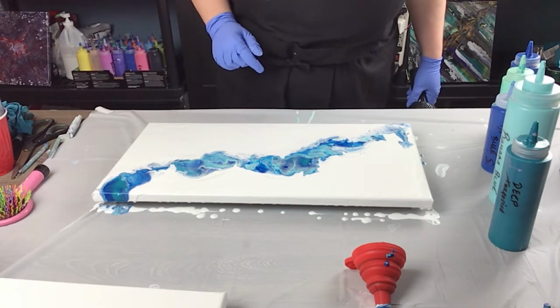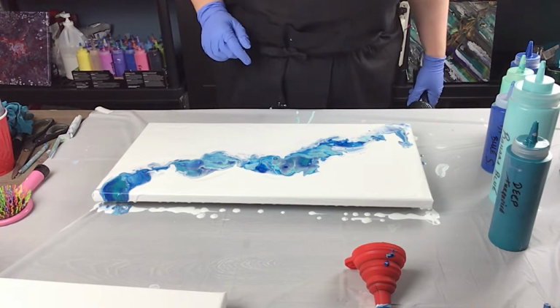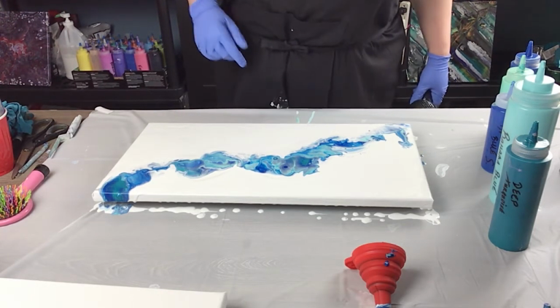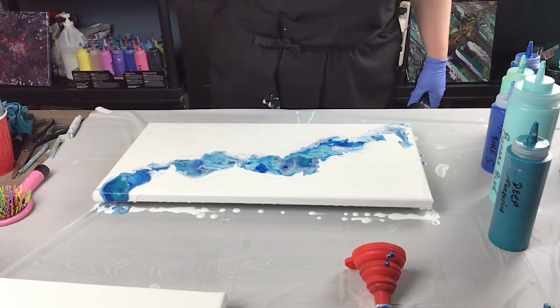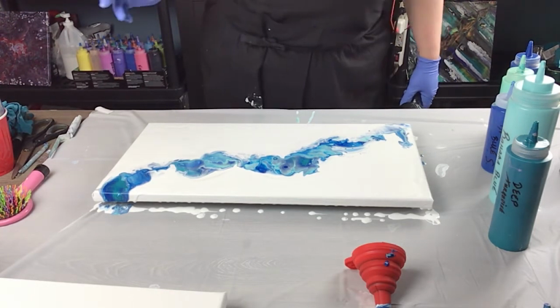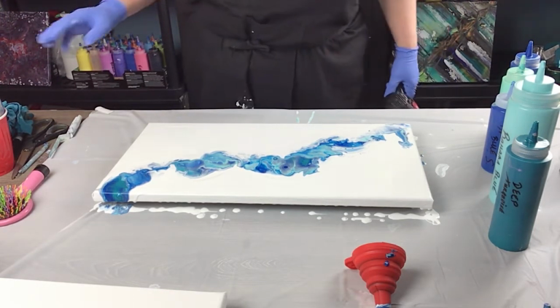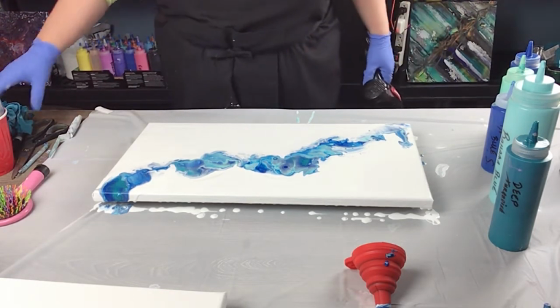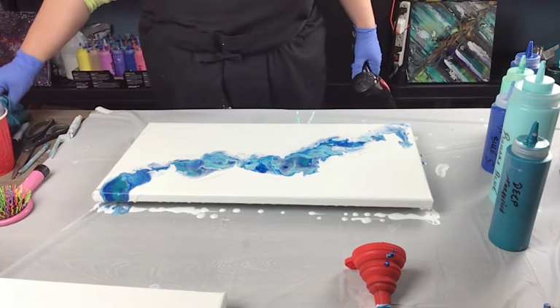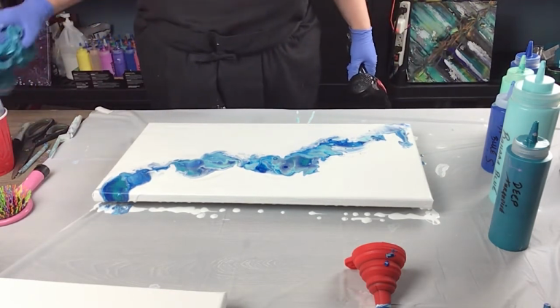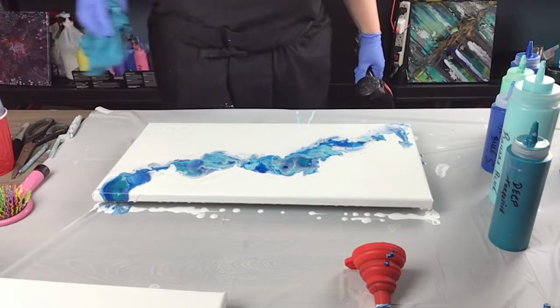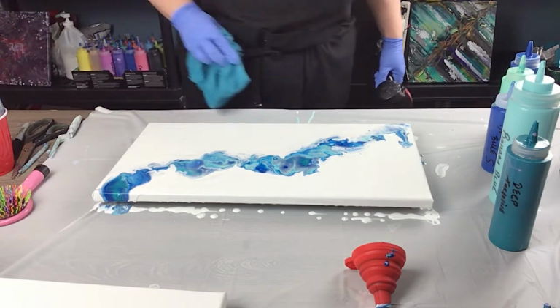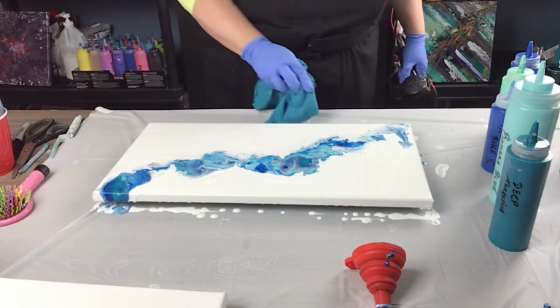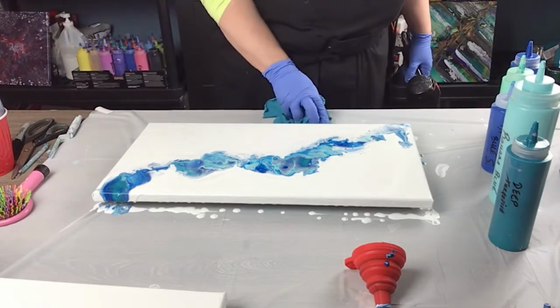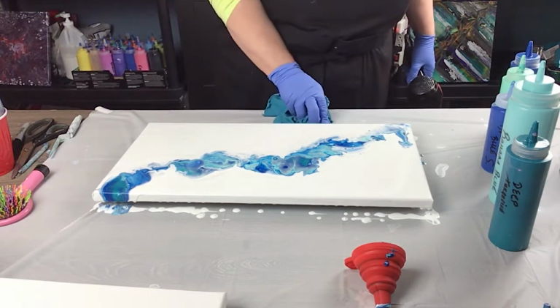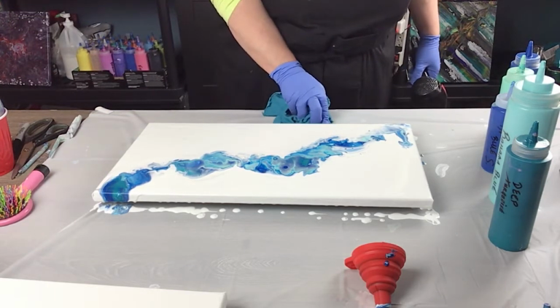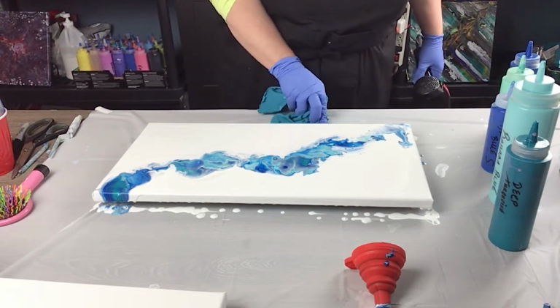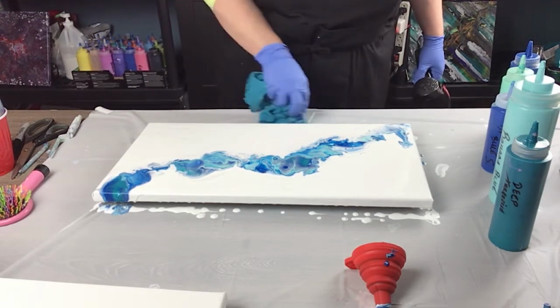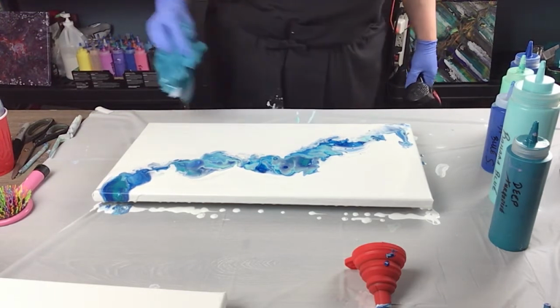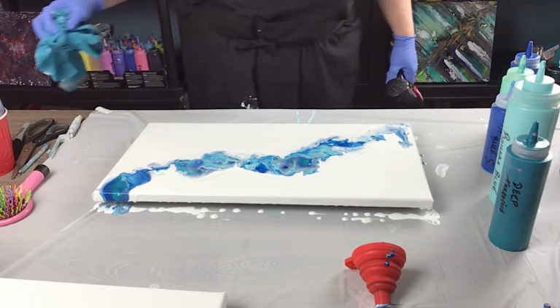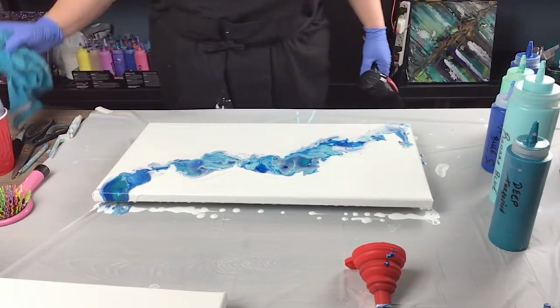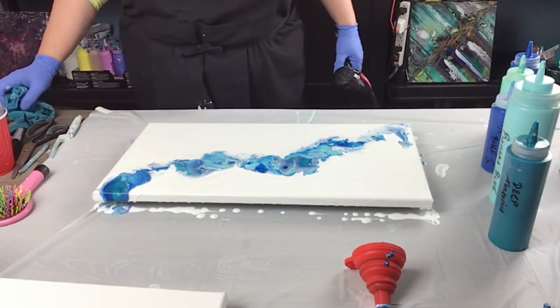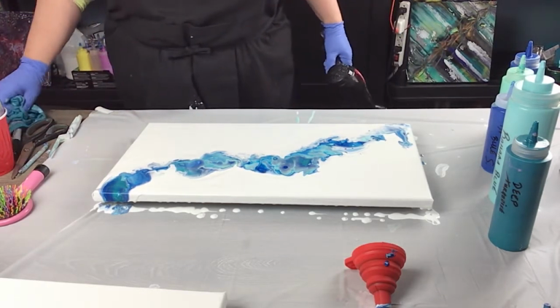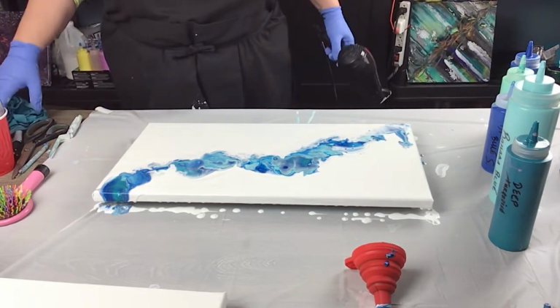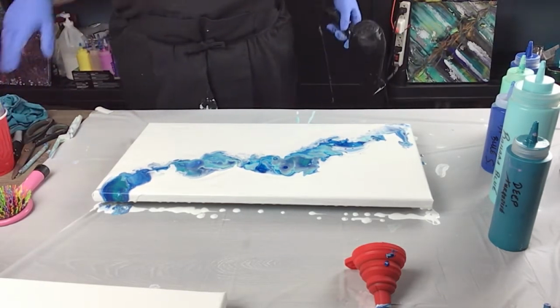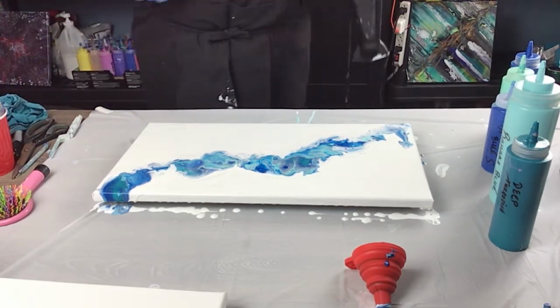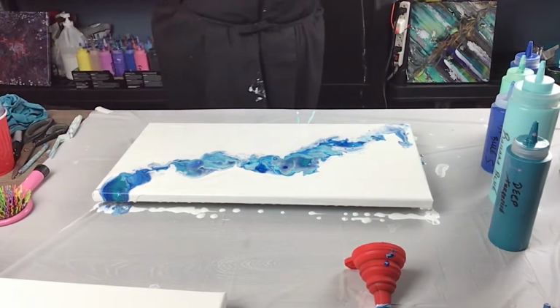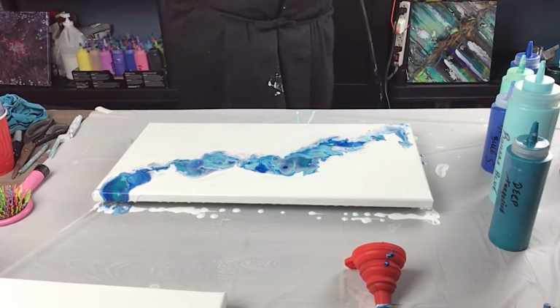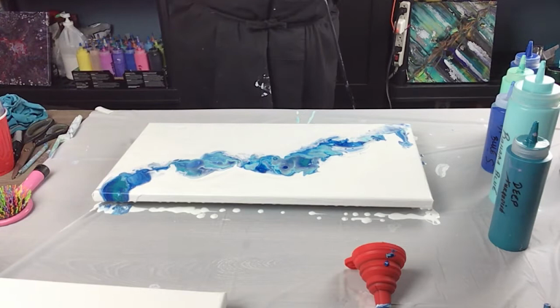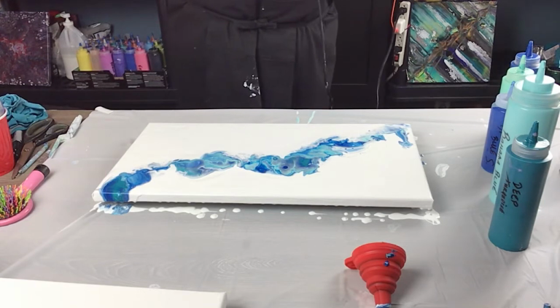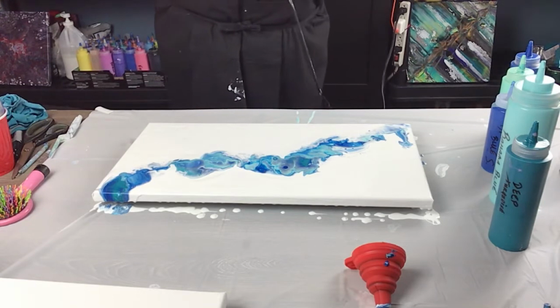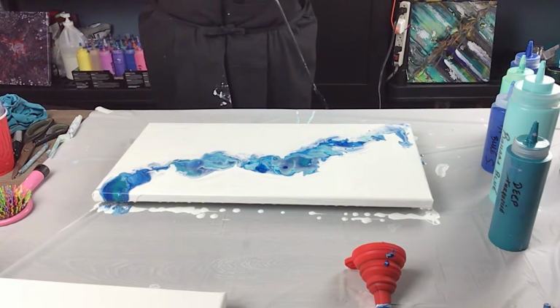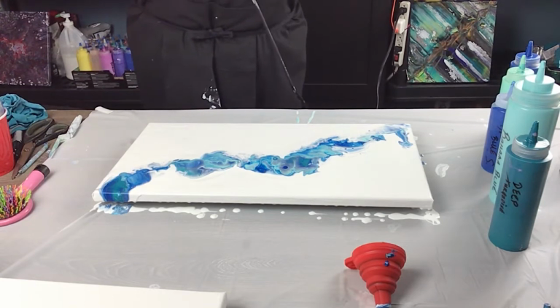I think this is going to be a really nice painting — I know I say that about all the paintings. Let's give this a whirl, blow dryer time.